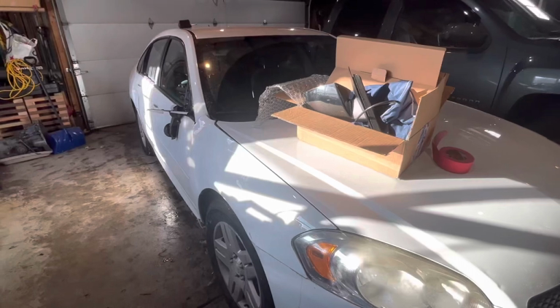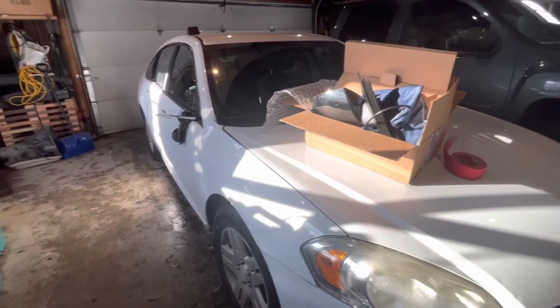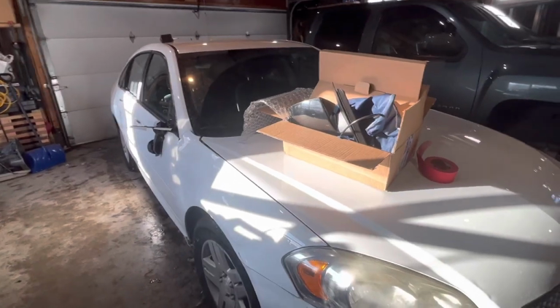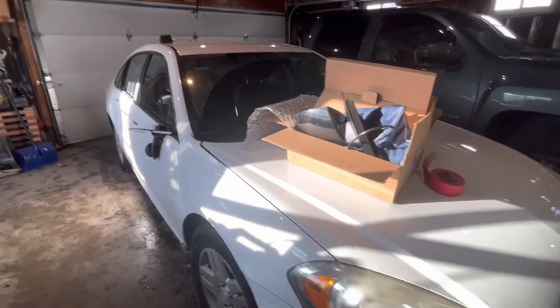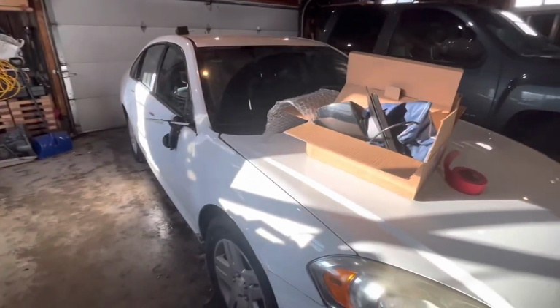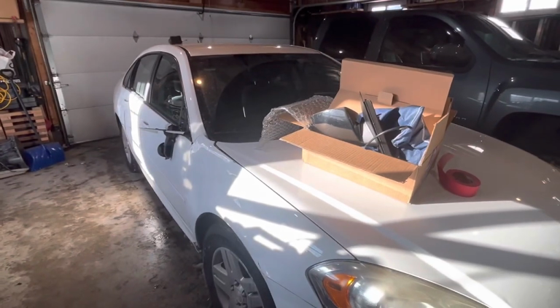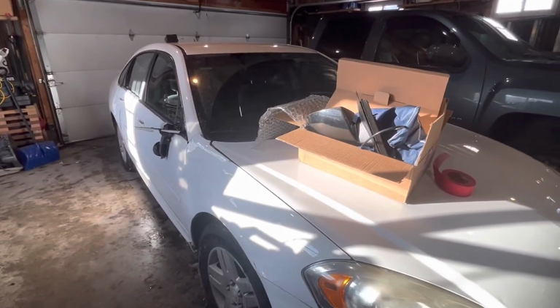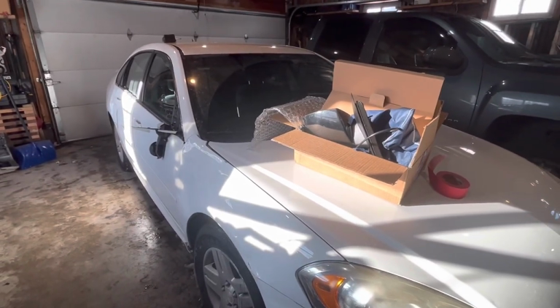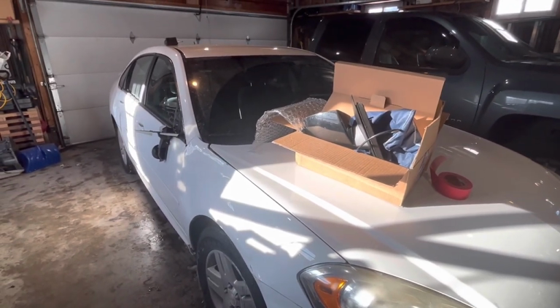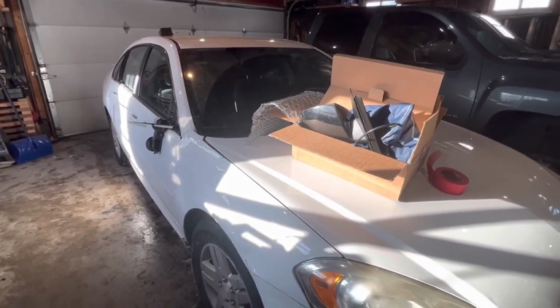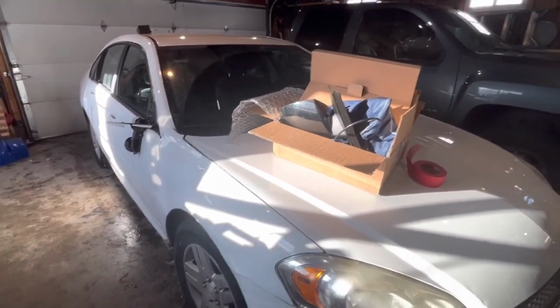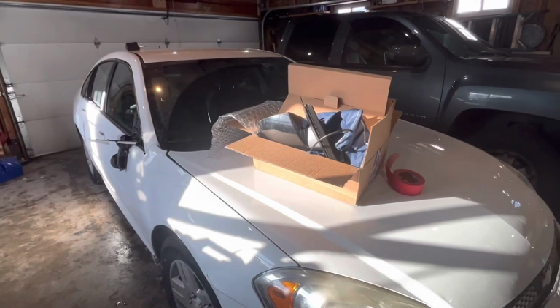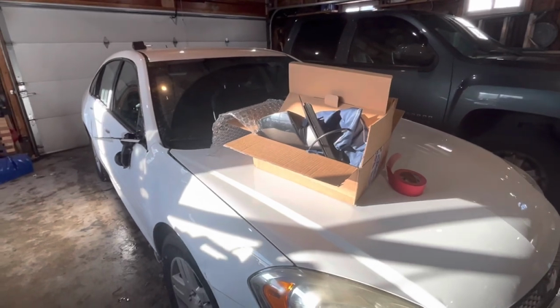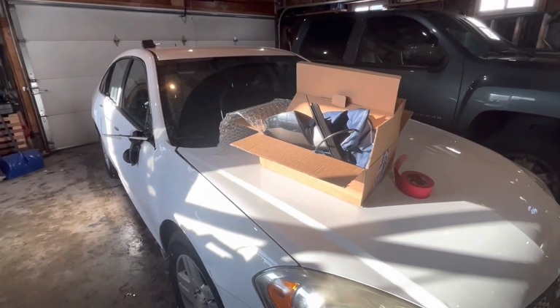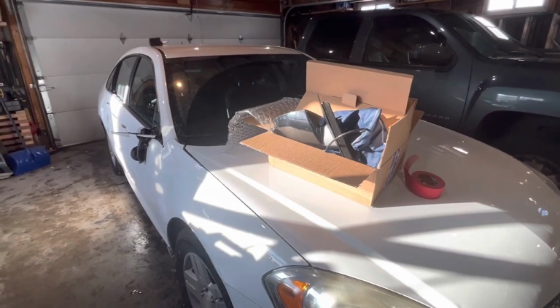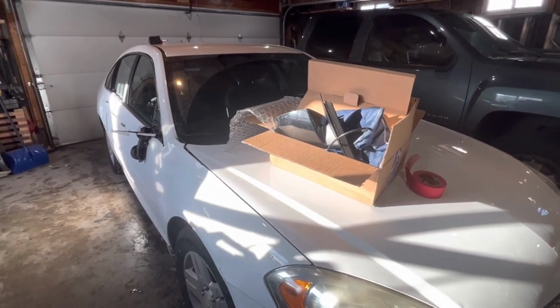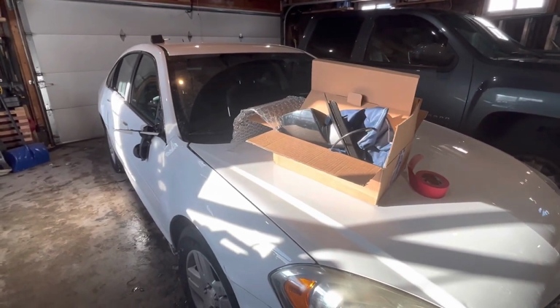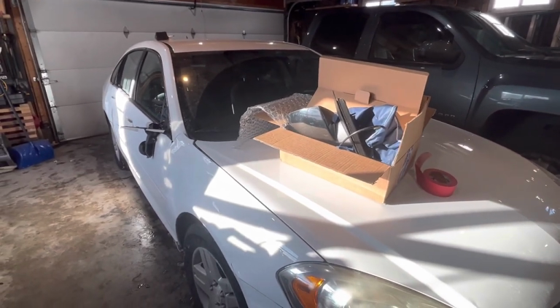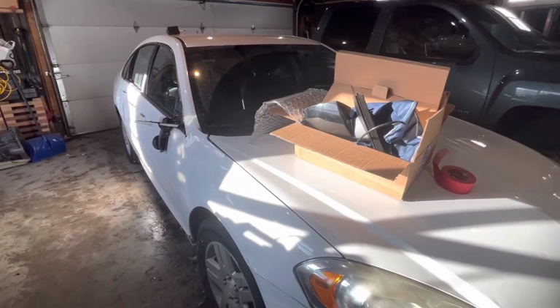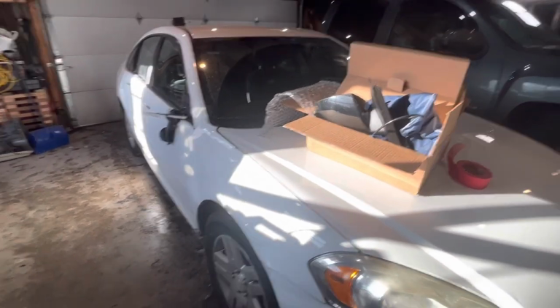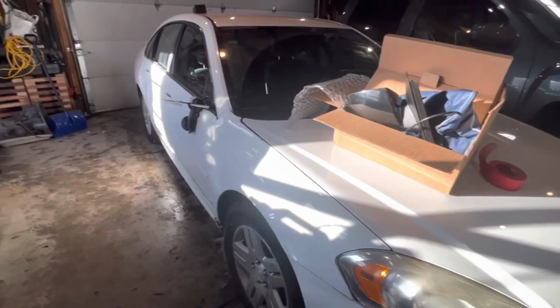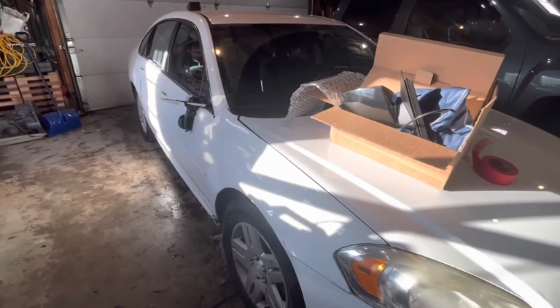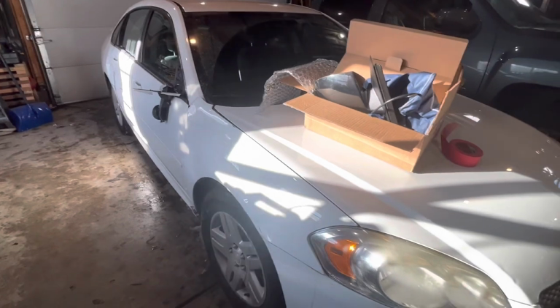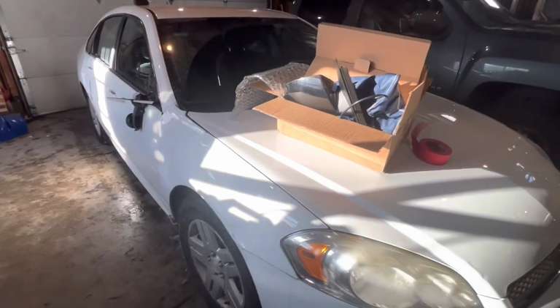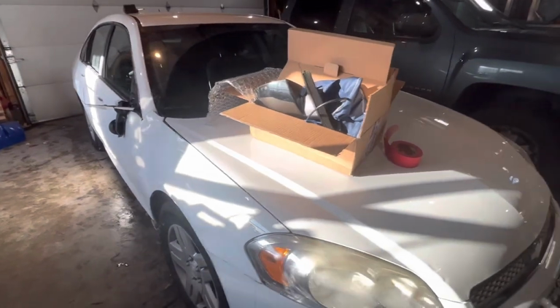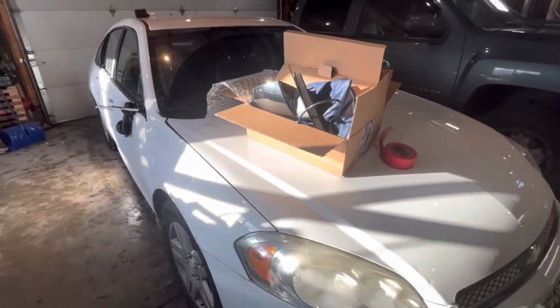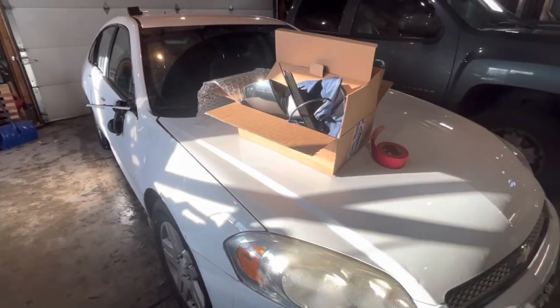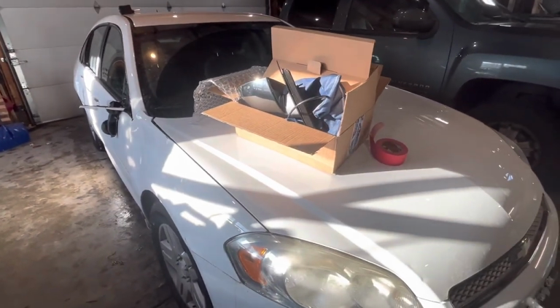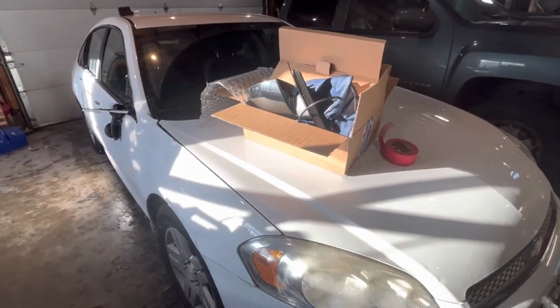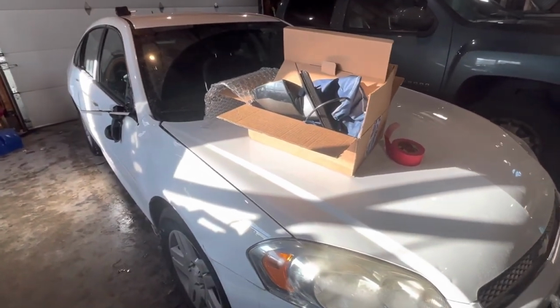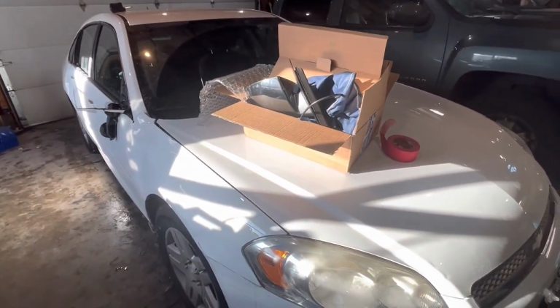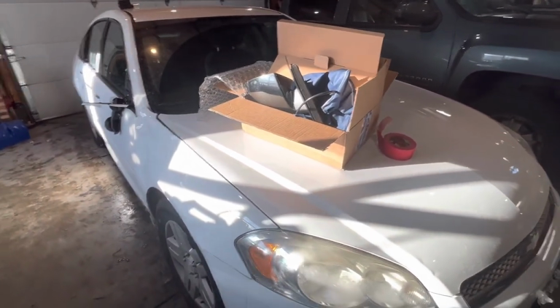Hello everybody, it's Carl Camaro here and this is my first YouTube video. Today we're going to be replacing a mirror on this 2012 Chevy Impala — this will cover anything from 2006 to 2013.